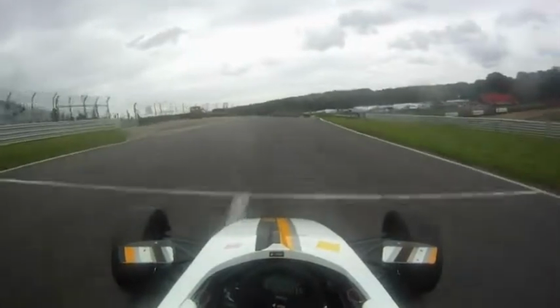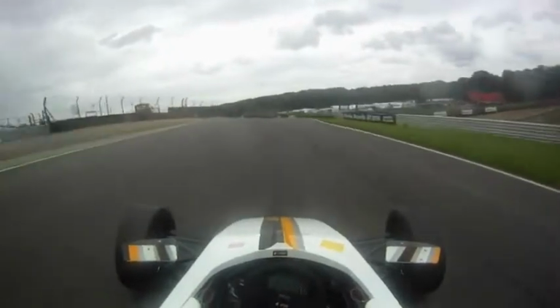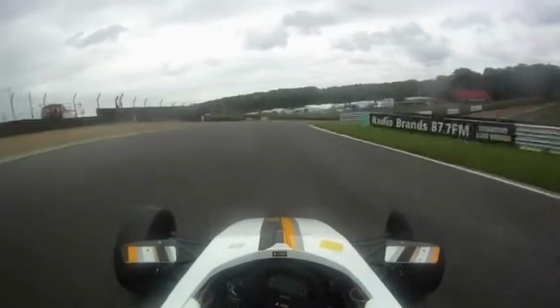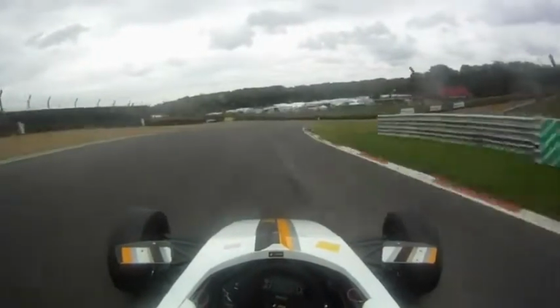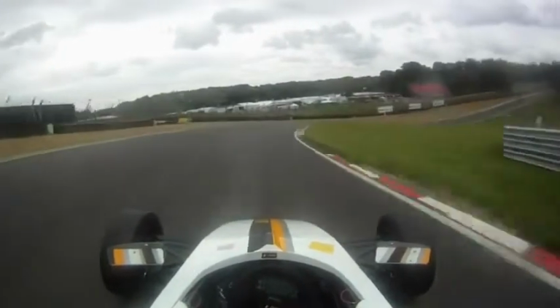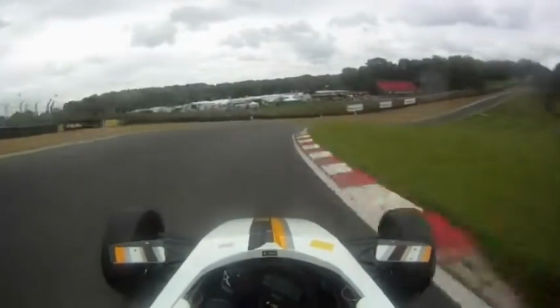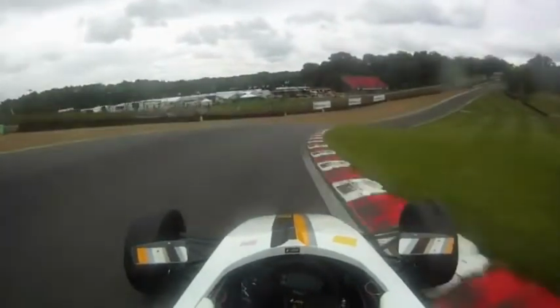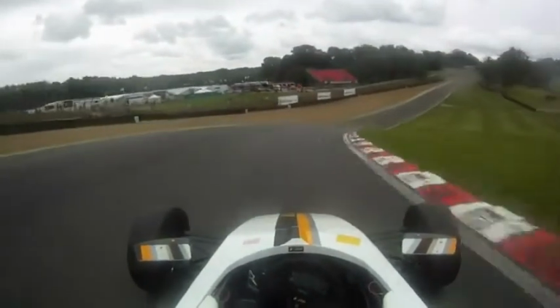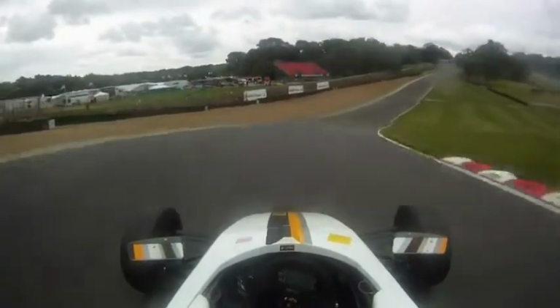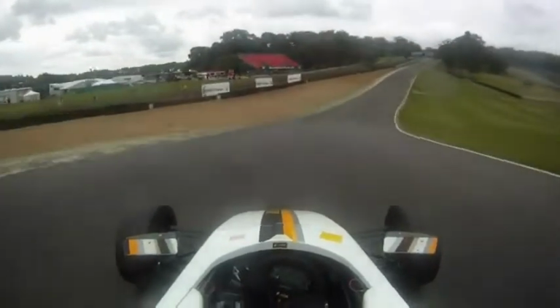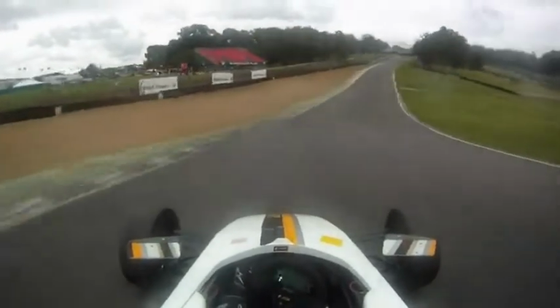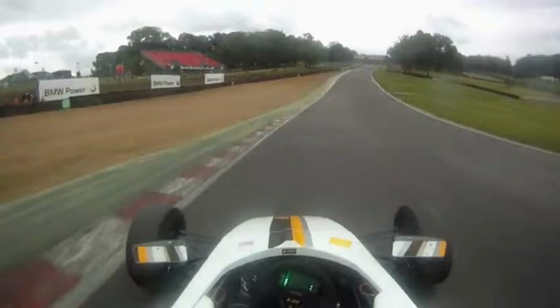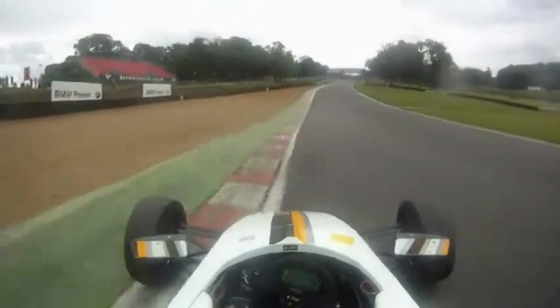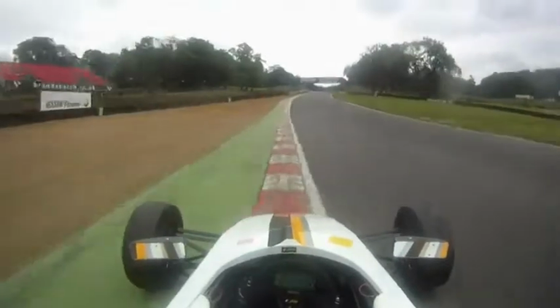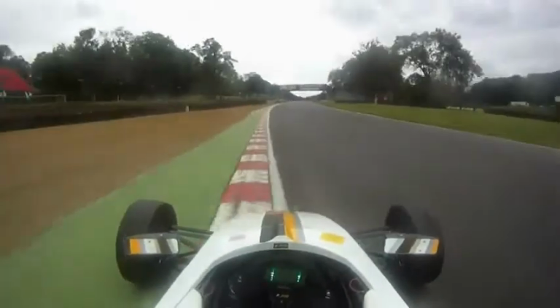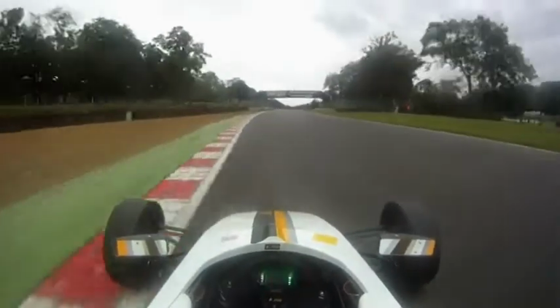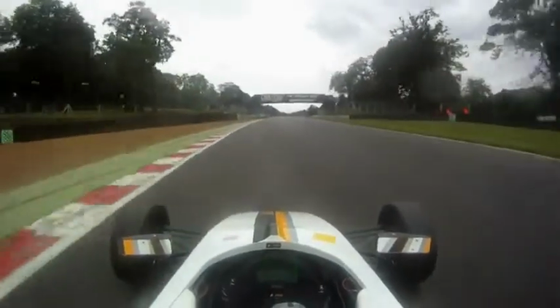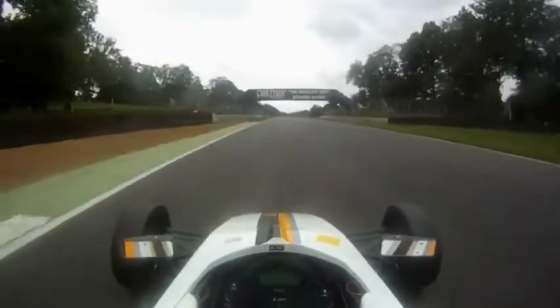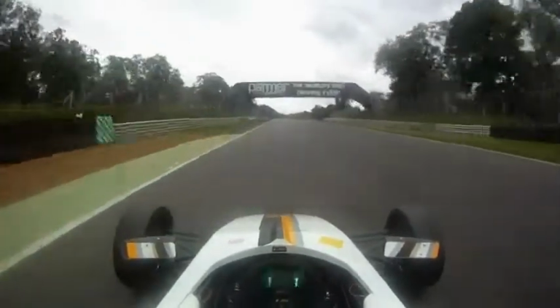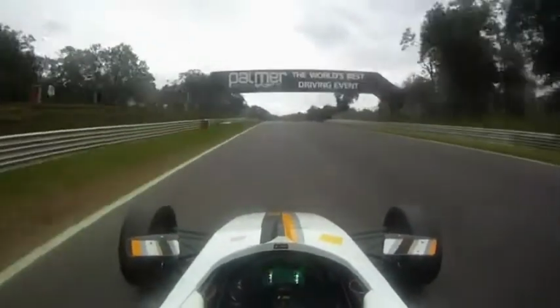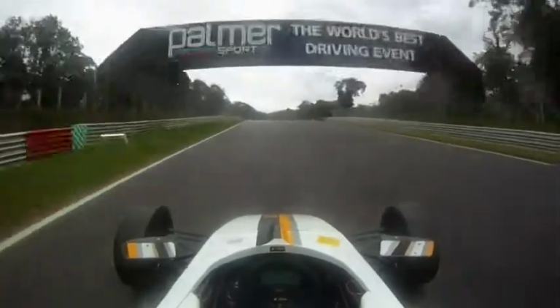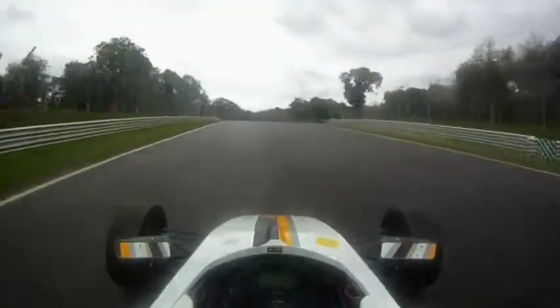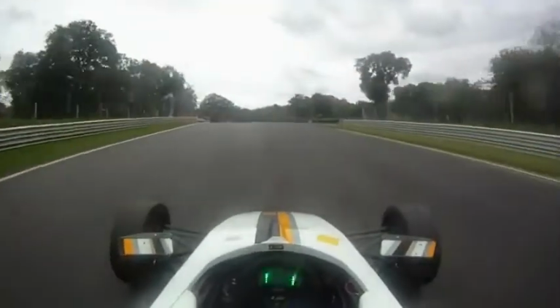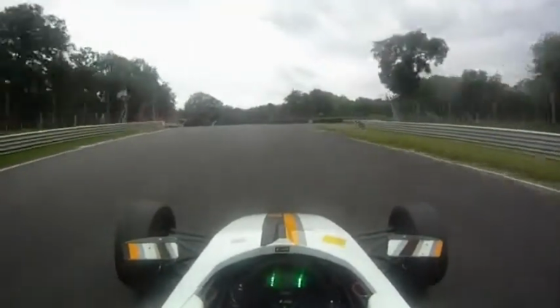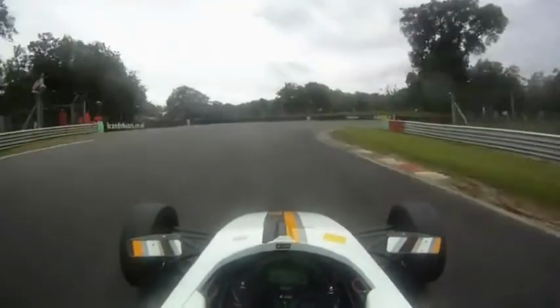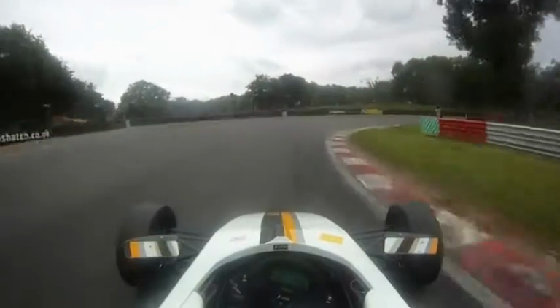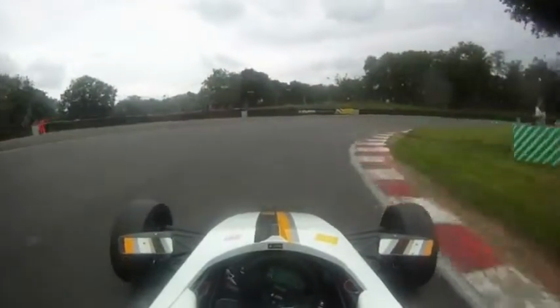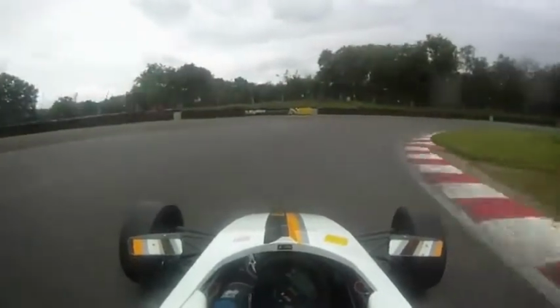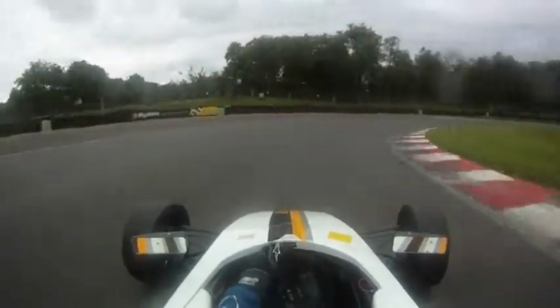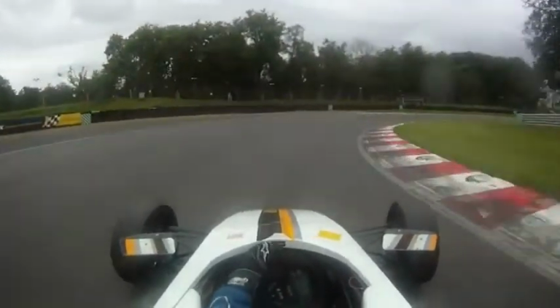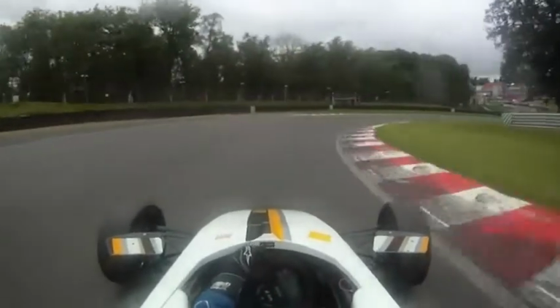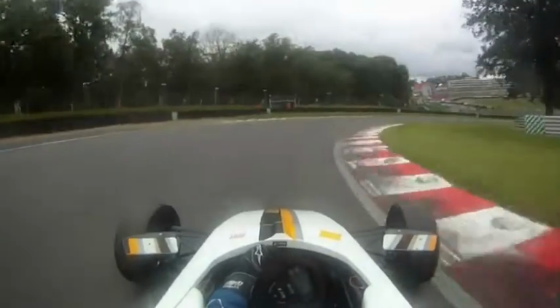Here you go down 2 gears into 4th — it's important to have a good entry and use all the curb on the exit. Then you go down into 3rd gear for this tricky corner, Druids.